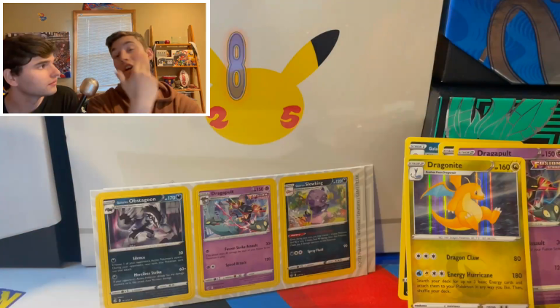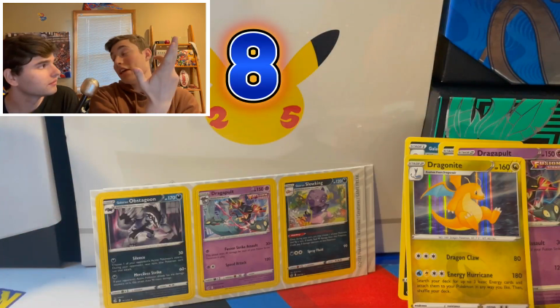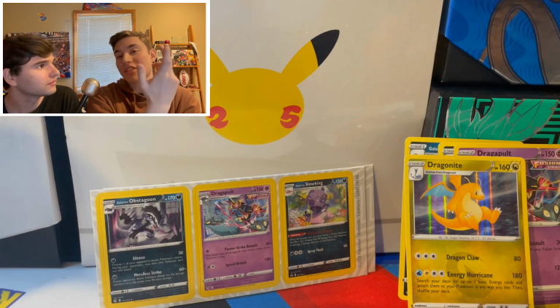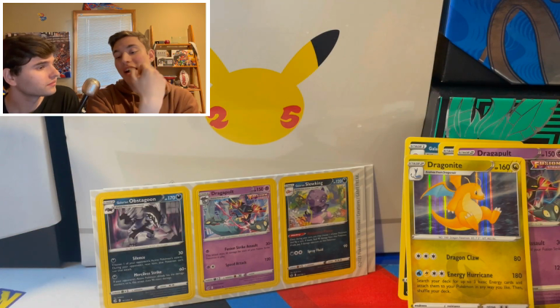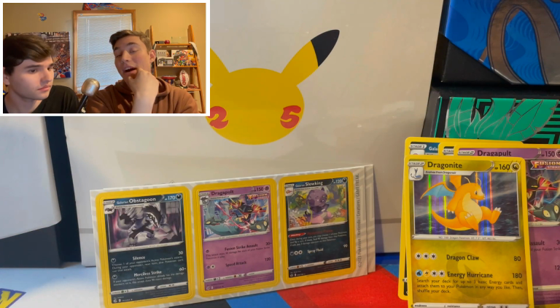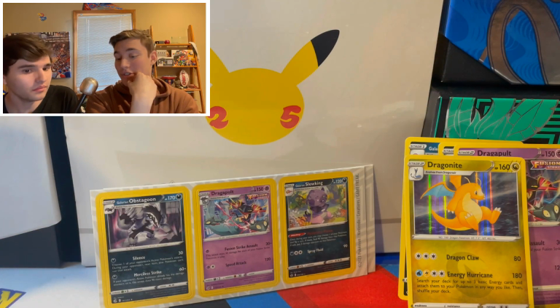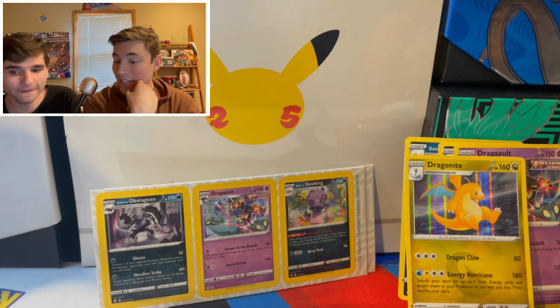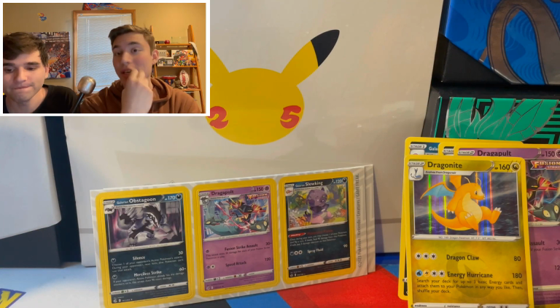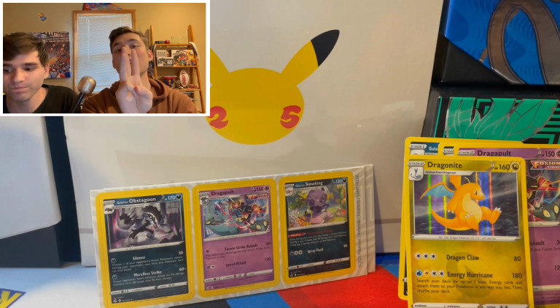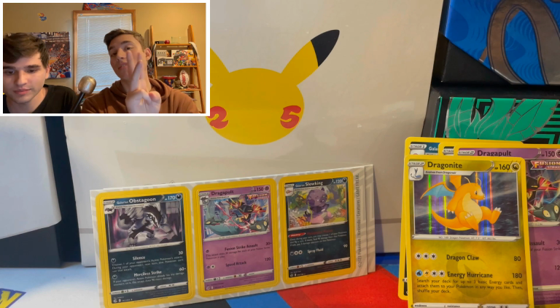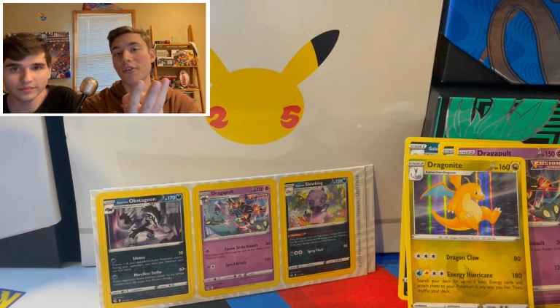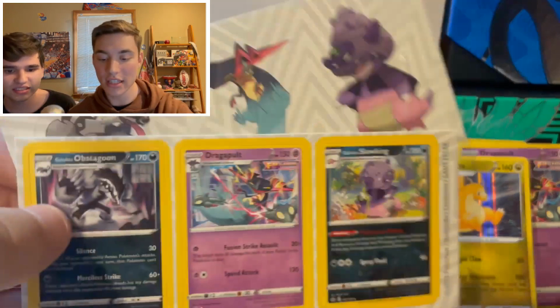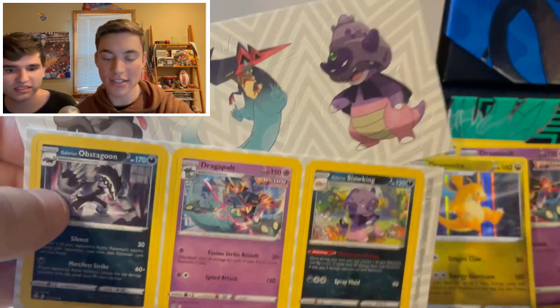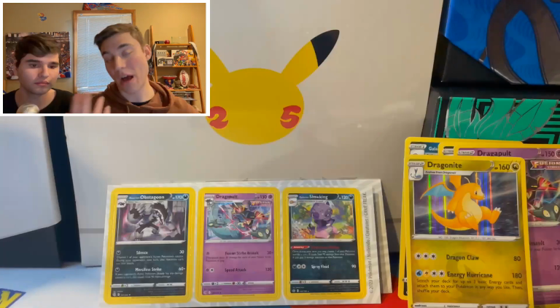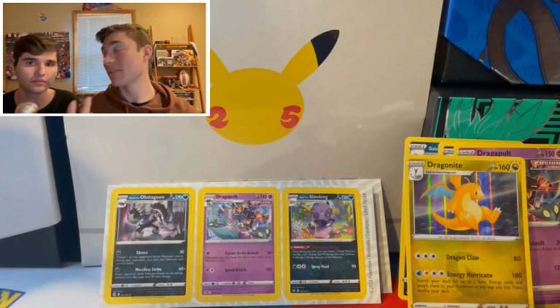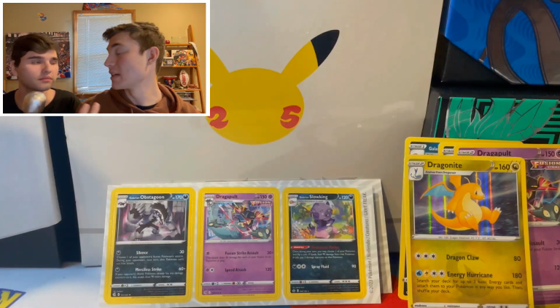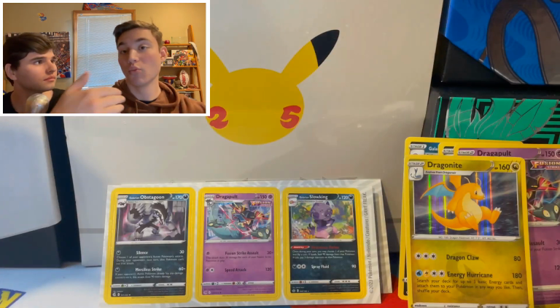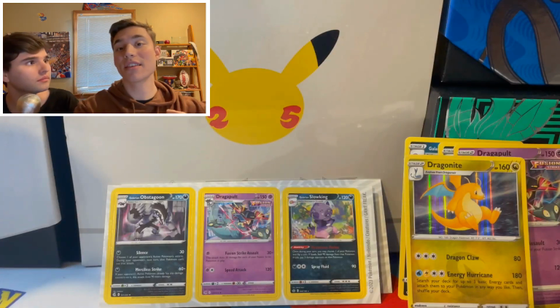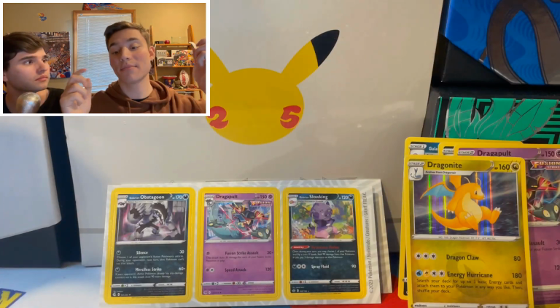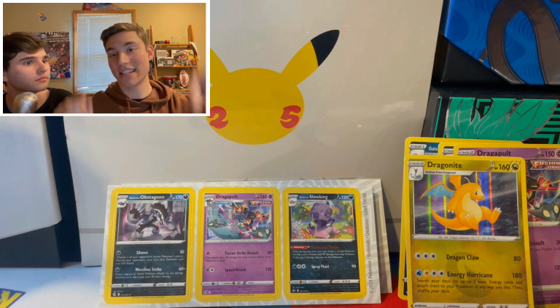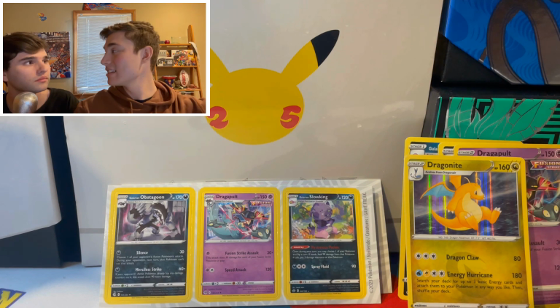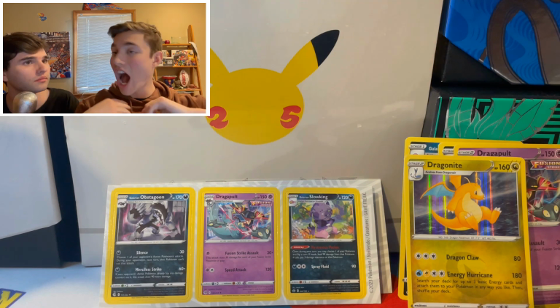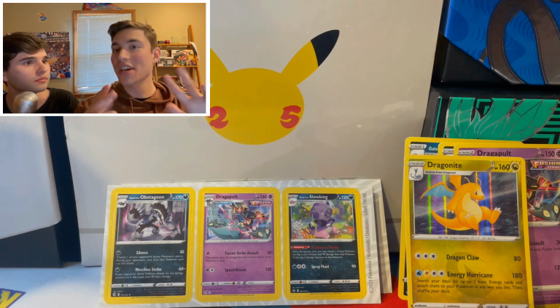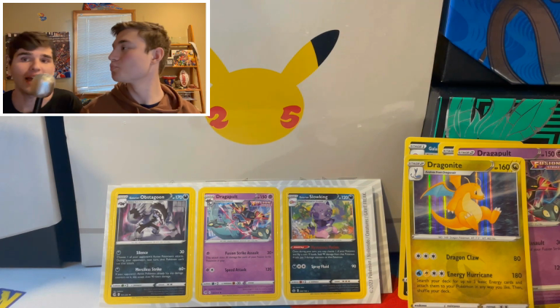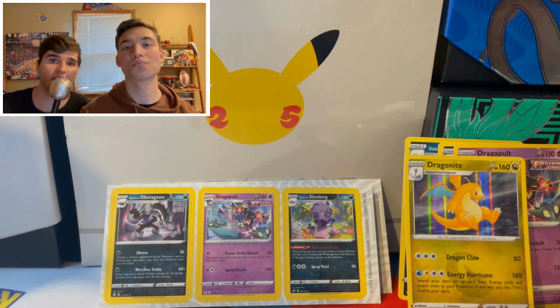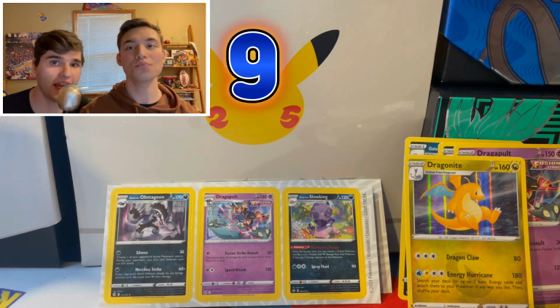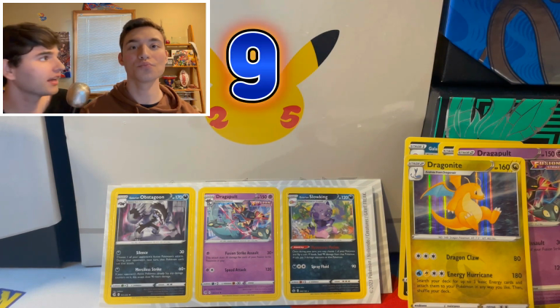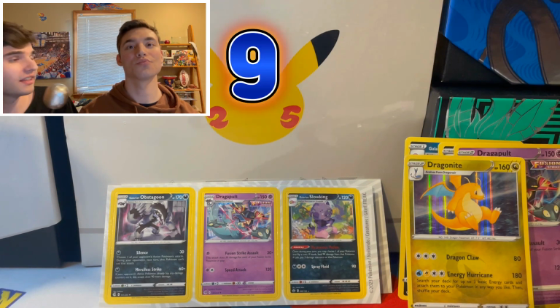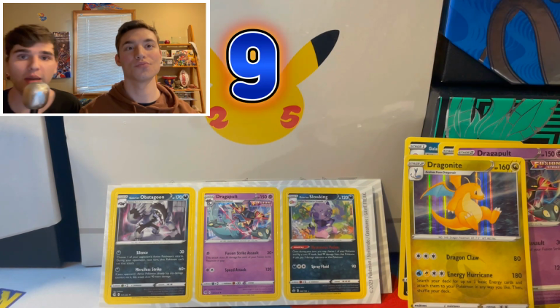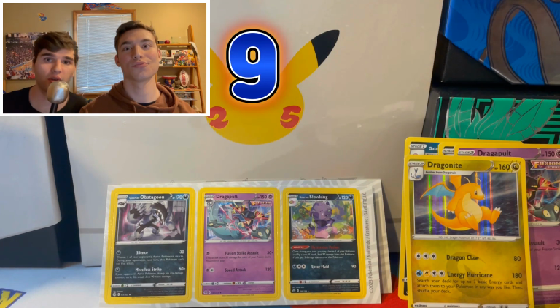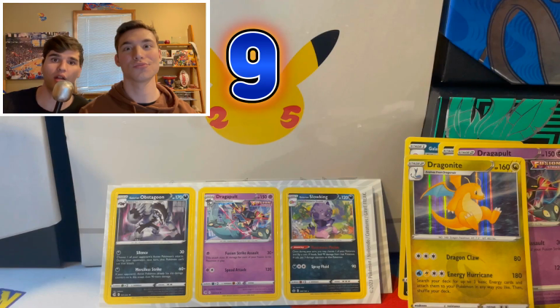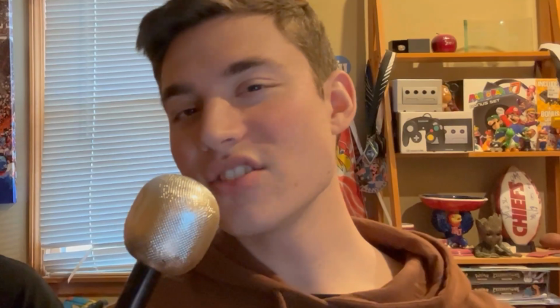I'll give it an eight. Think about it — you get two packs, you get three exclusive holo promos, you get the stickers. I'm looking at it from the perspective of when we were kids: if our parents bought us this, I would be psyched. I'm actually going to give it a nine, so I agree. I think this was a great product for only $10.